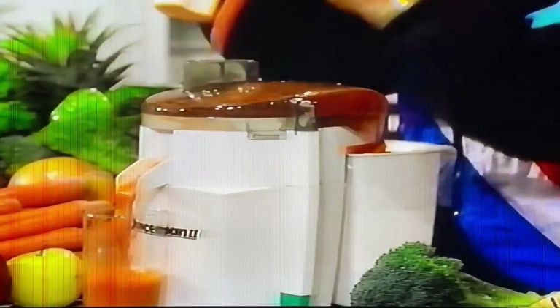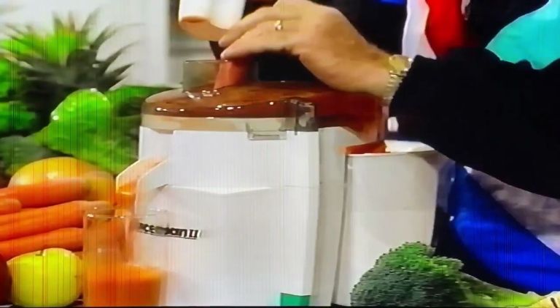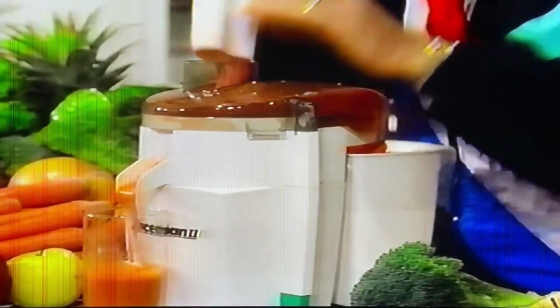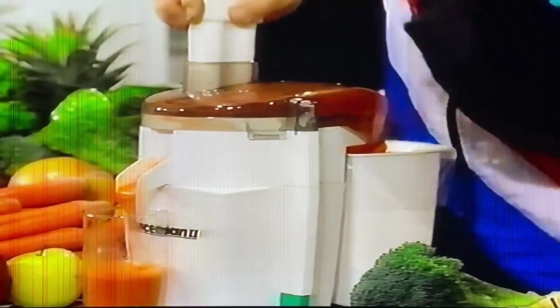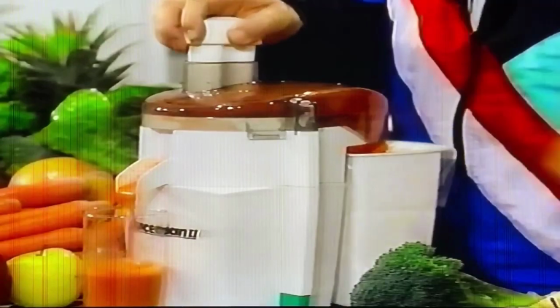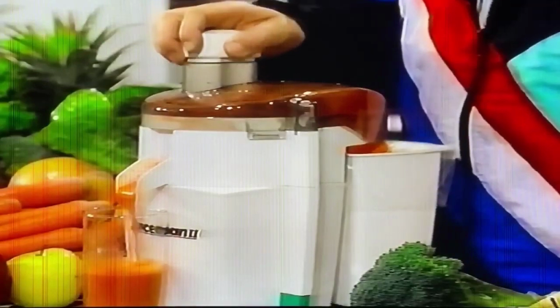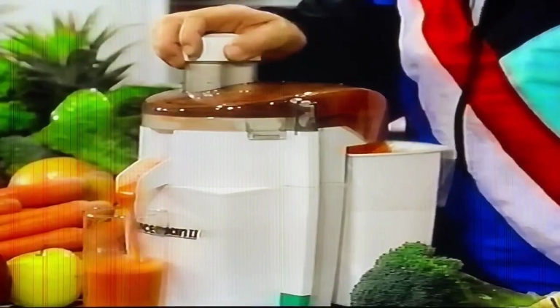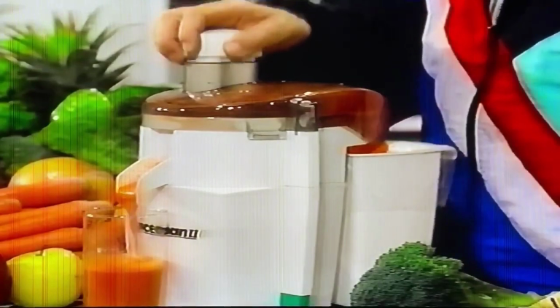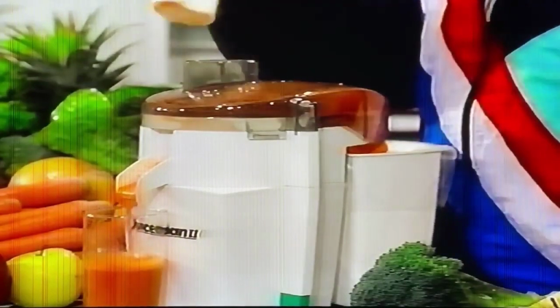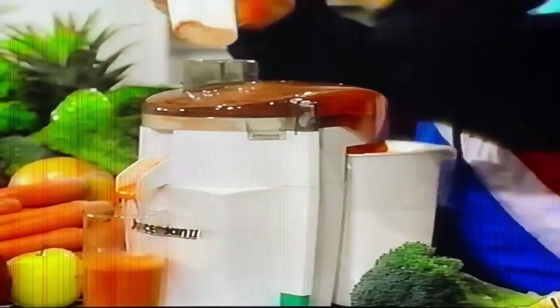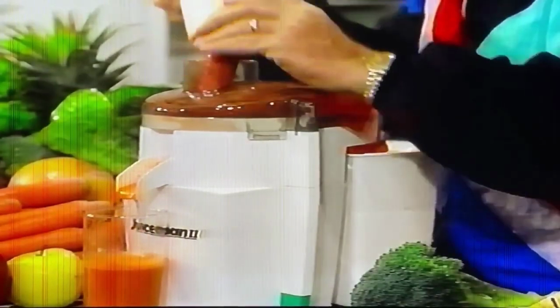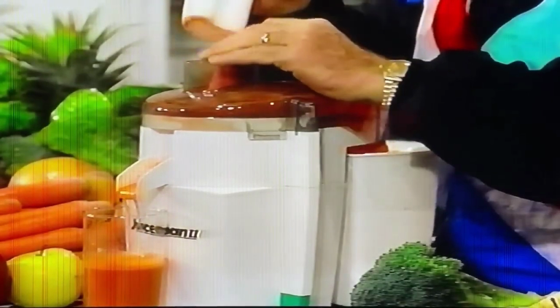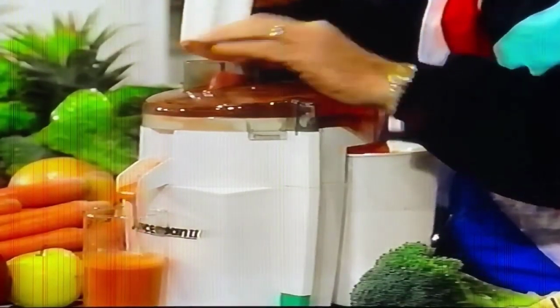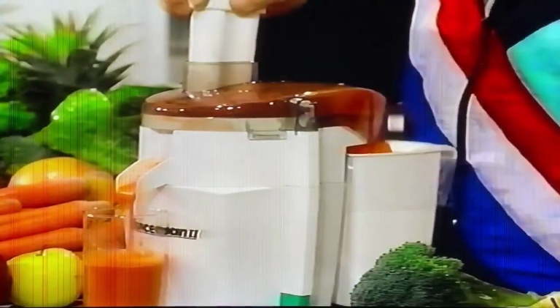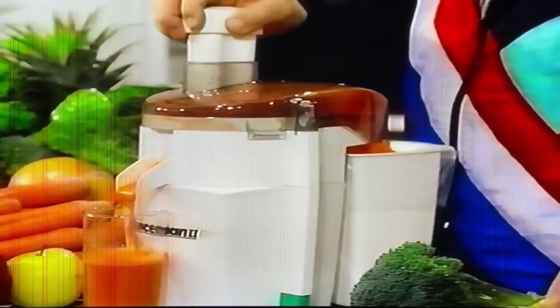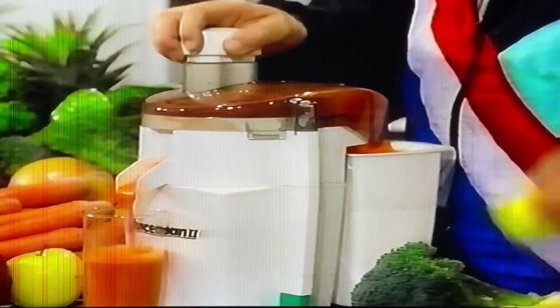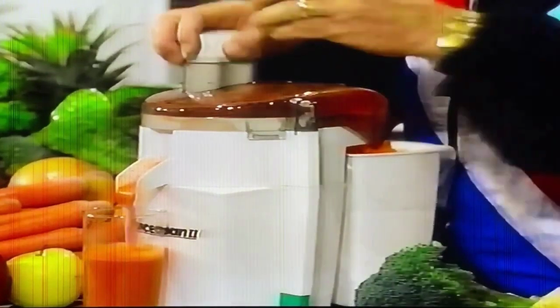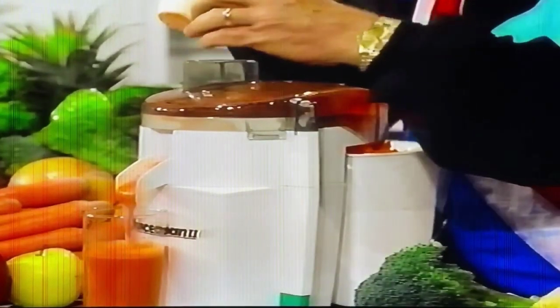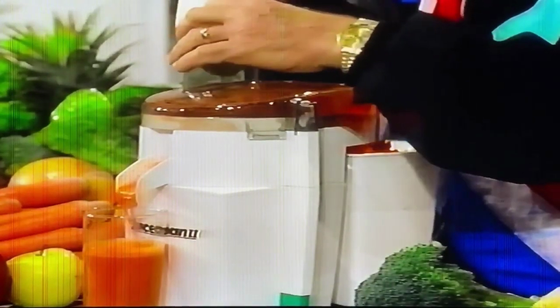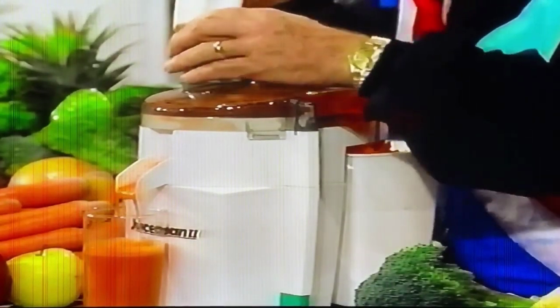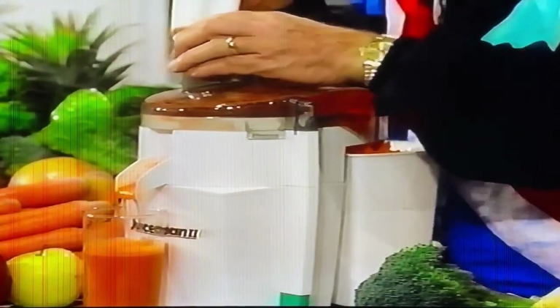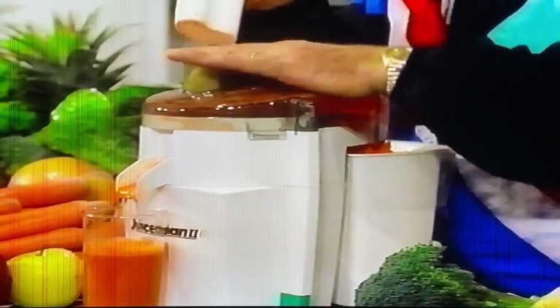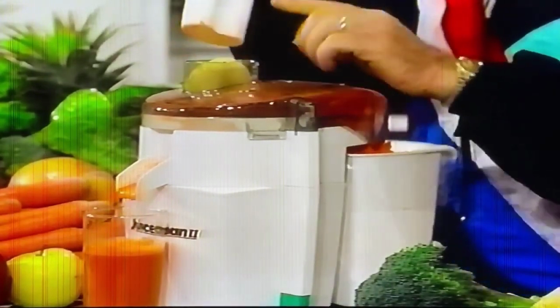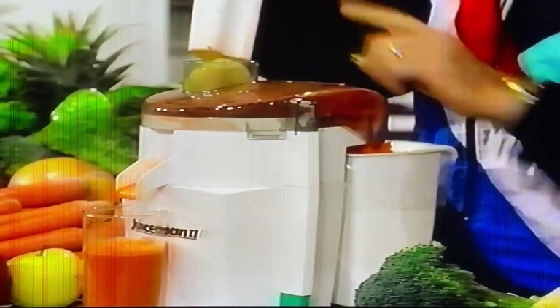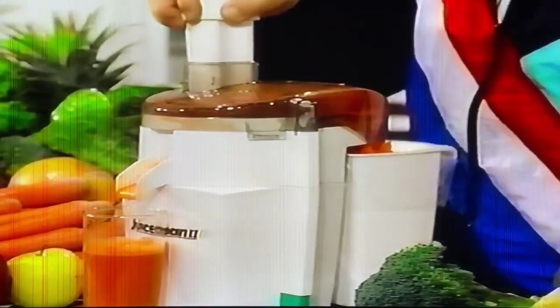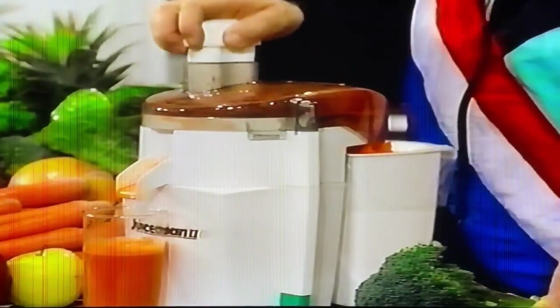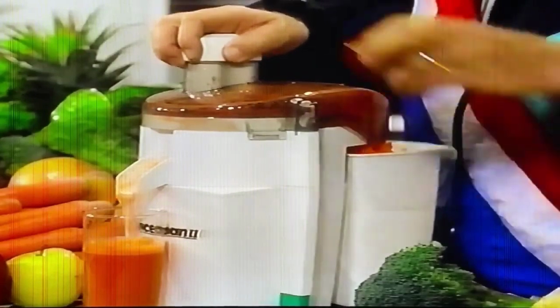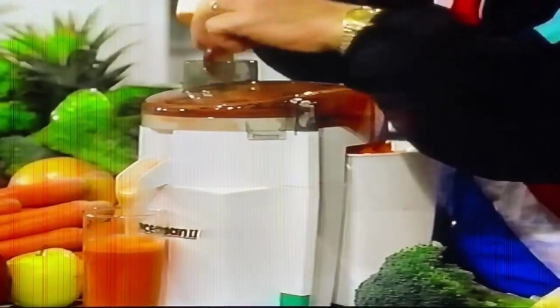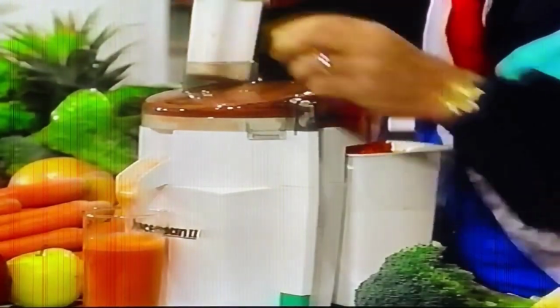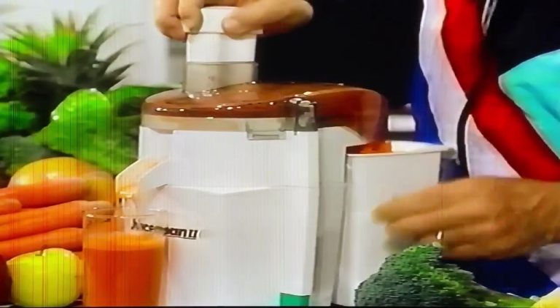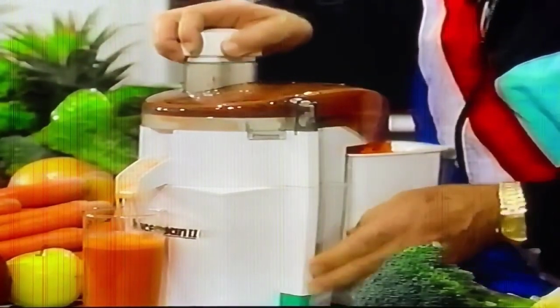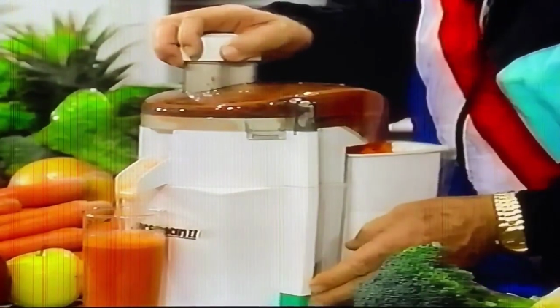But also, if you don't like the singular taste of broccoli and carrots, then I suggest that for a ton of palatability and to sweeten it up somewhat, add a piece of apple or two. It's just that easy.